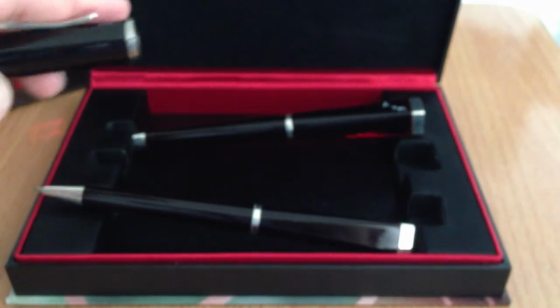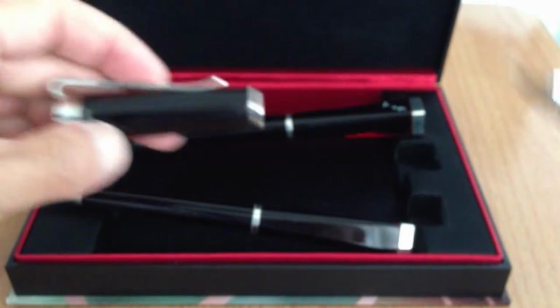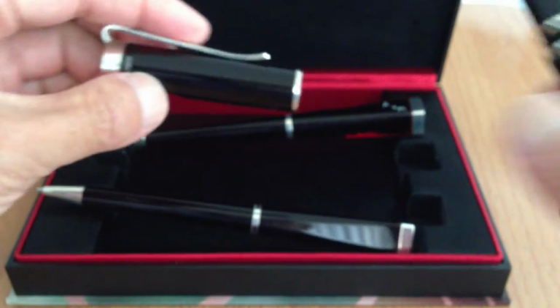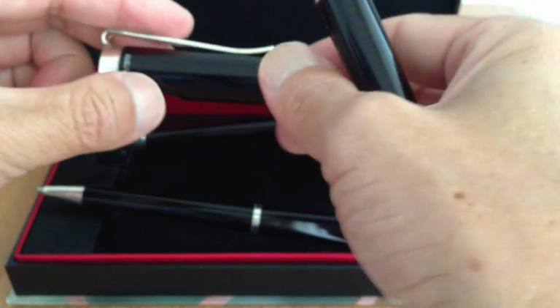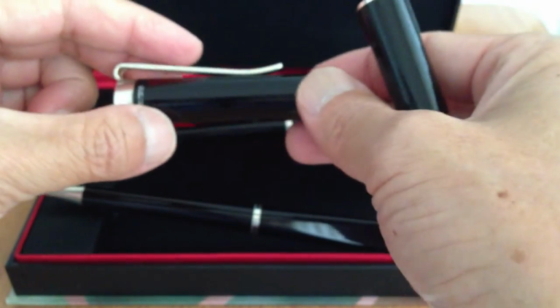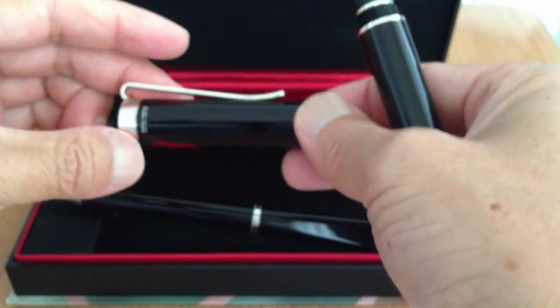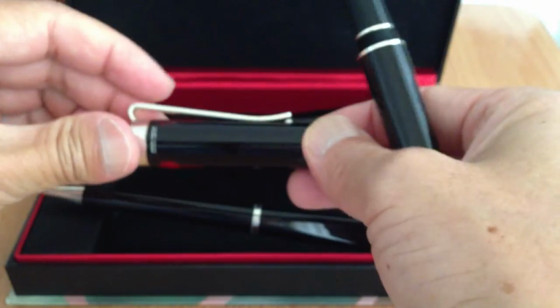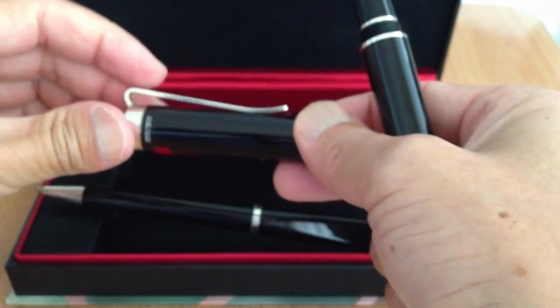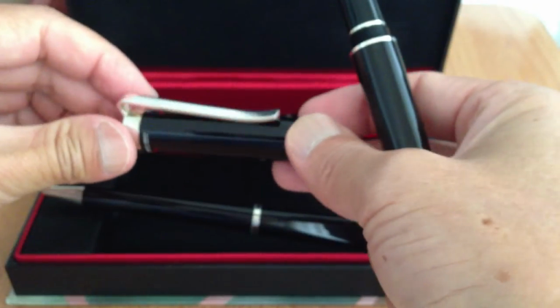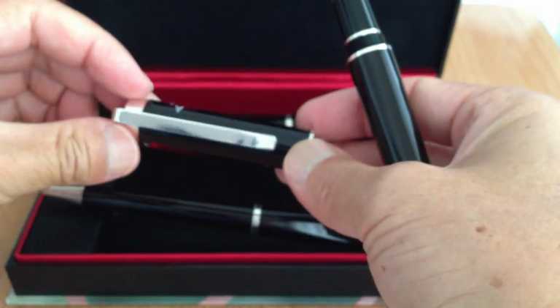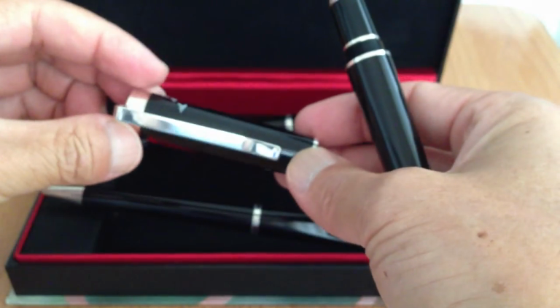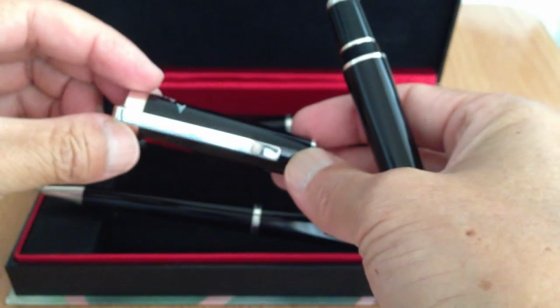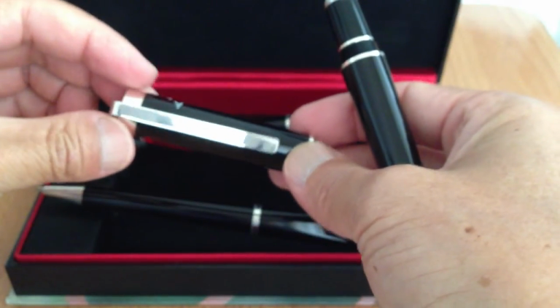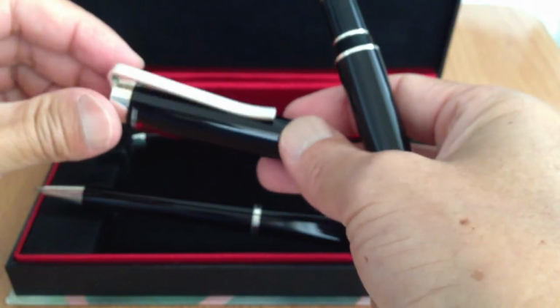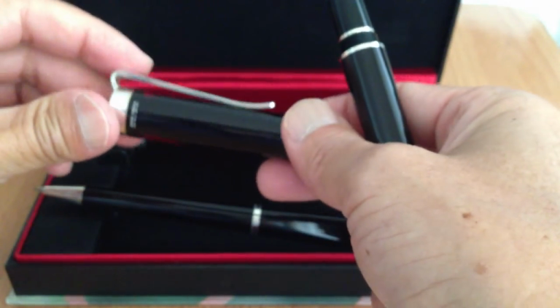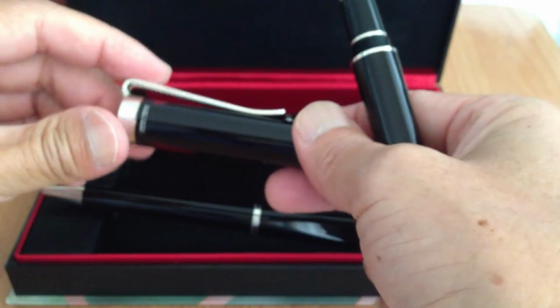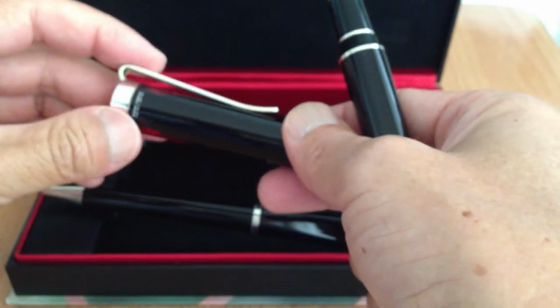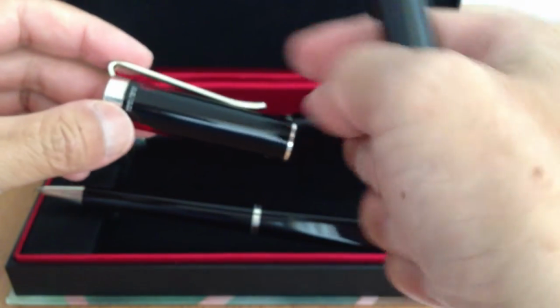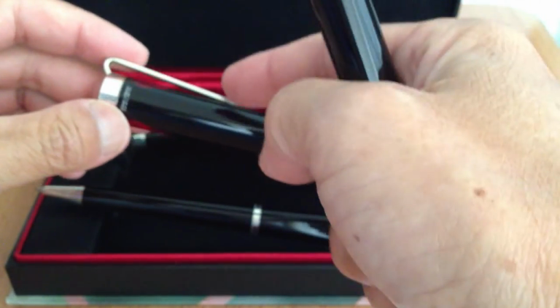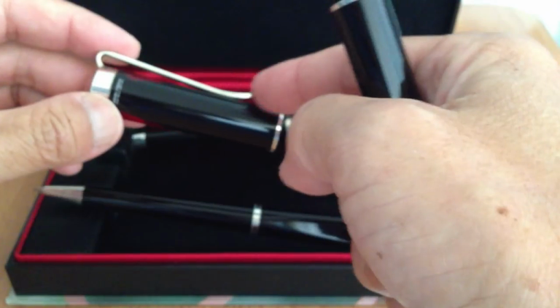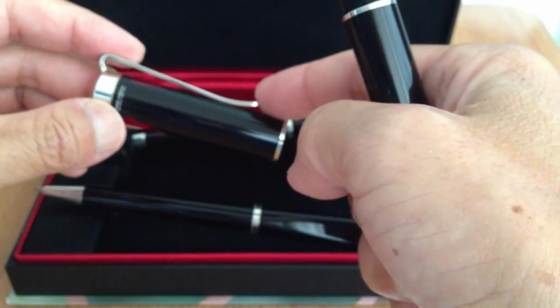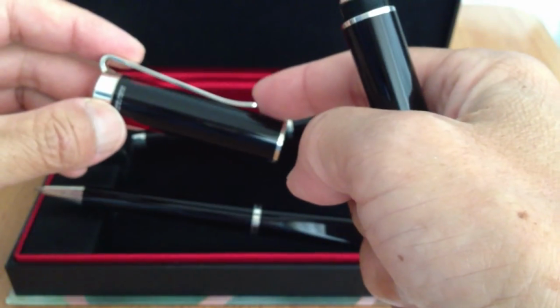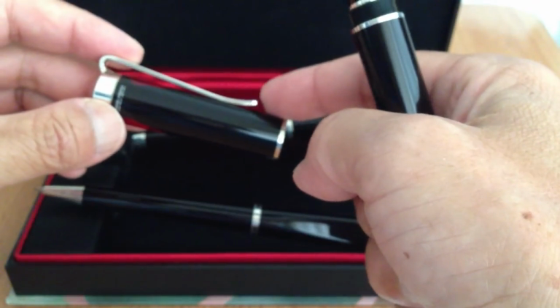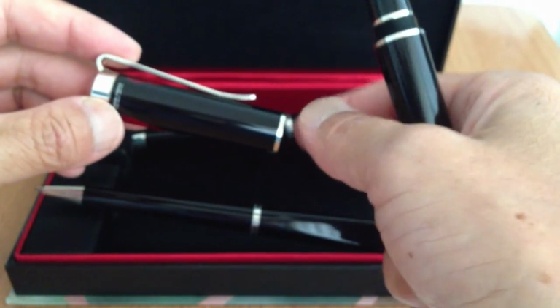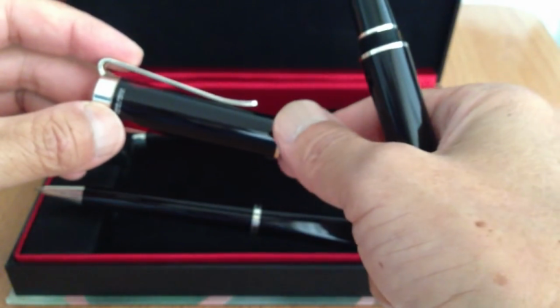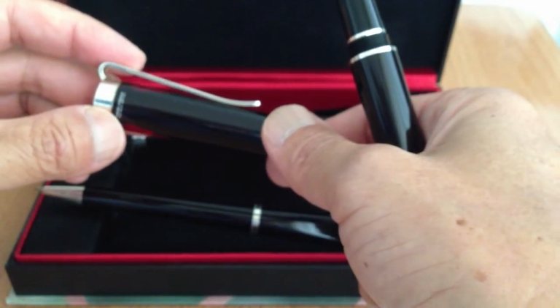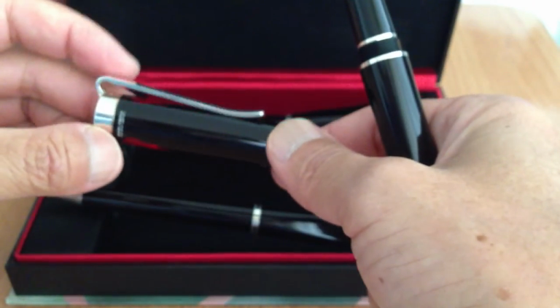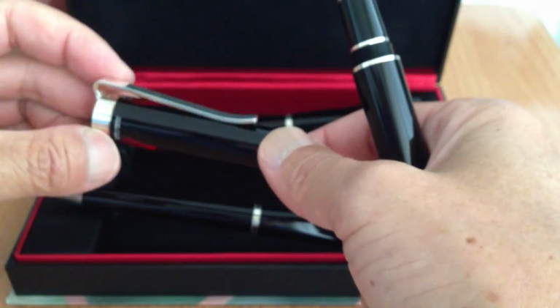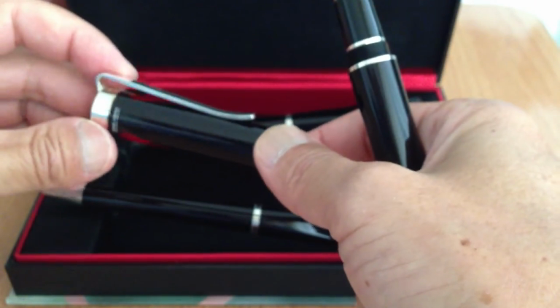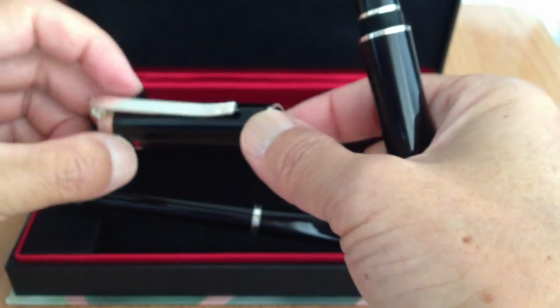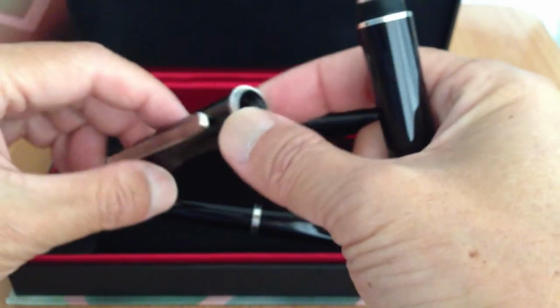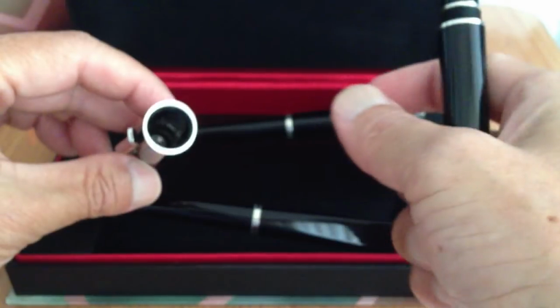Metamorphosis is a story about this guy that turns into a roach. You can see this clip actually looks like a roach's leg — I believe it's designed to look that way.